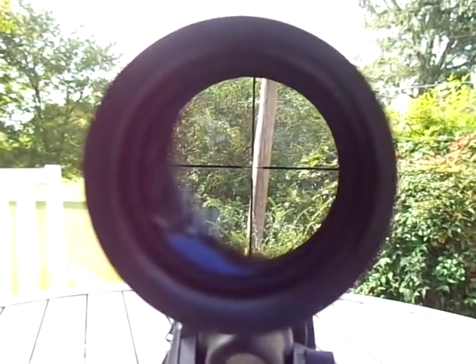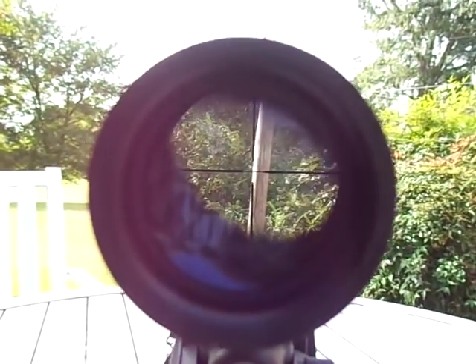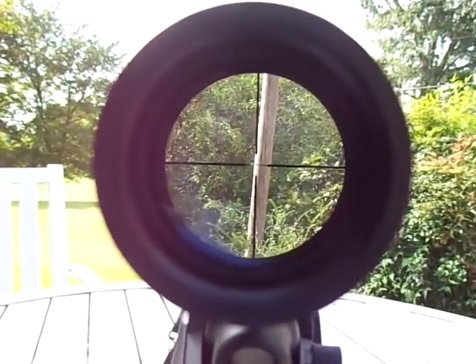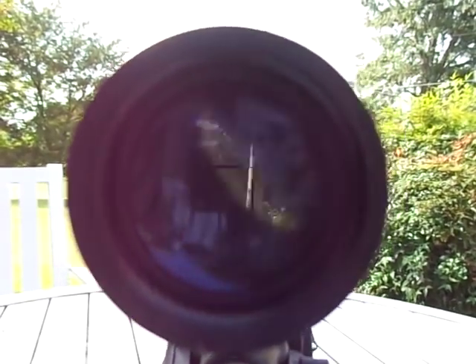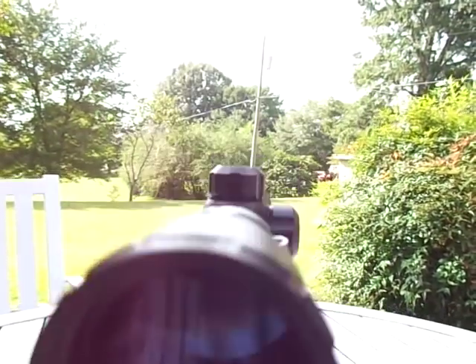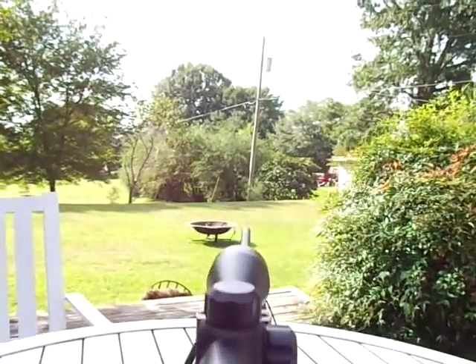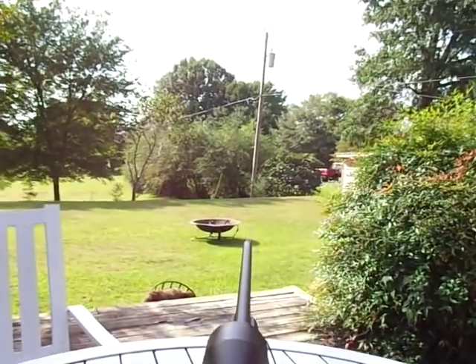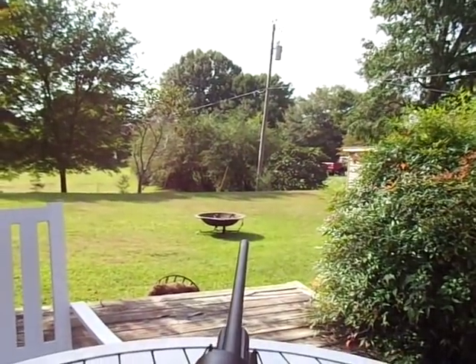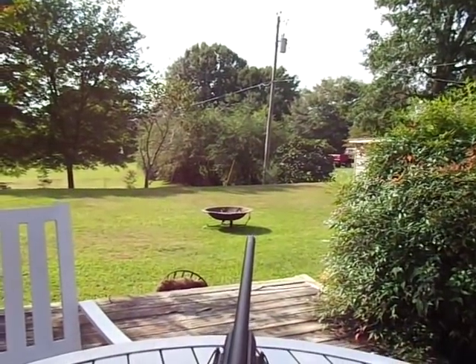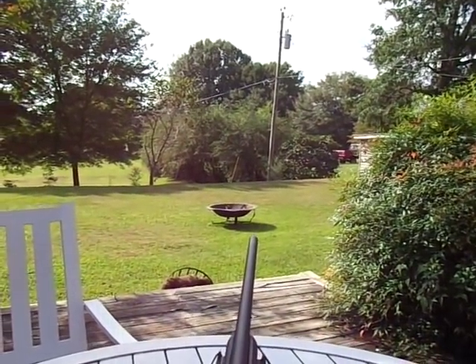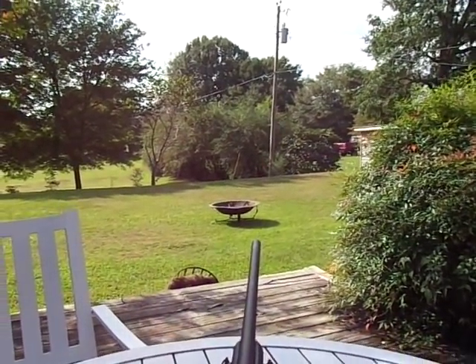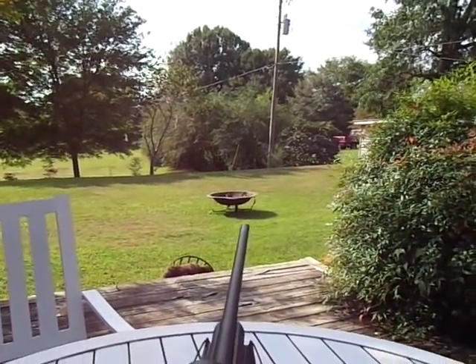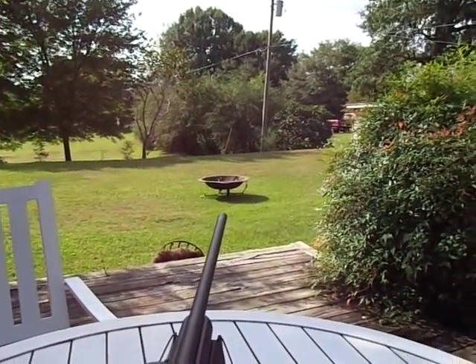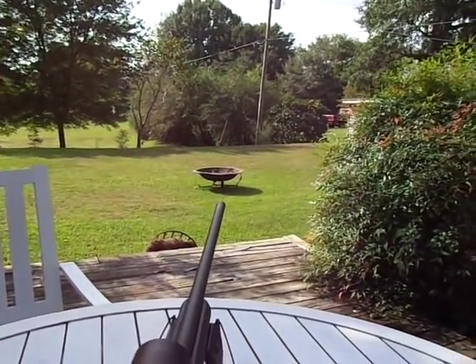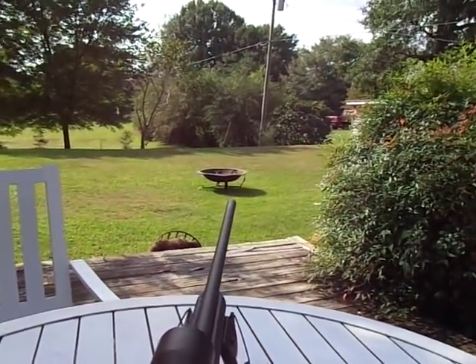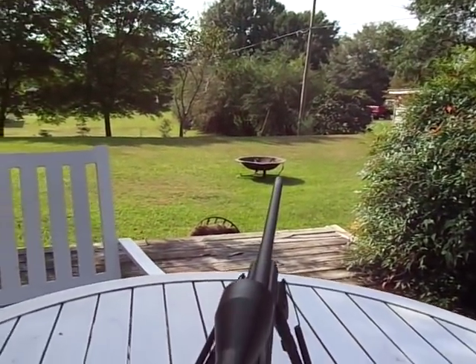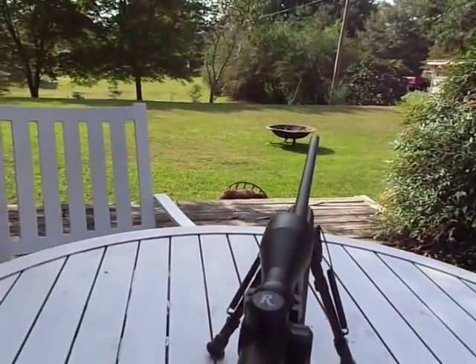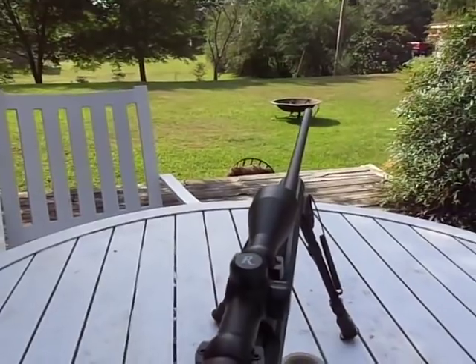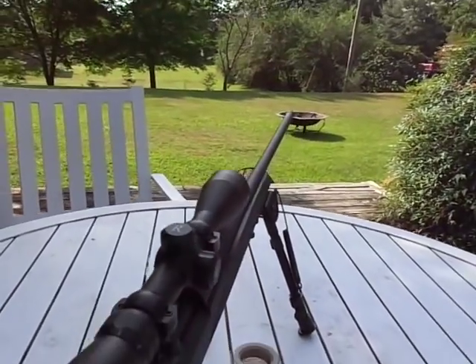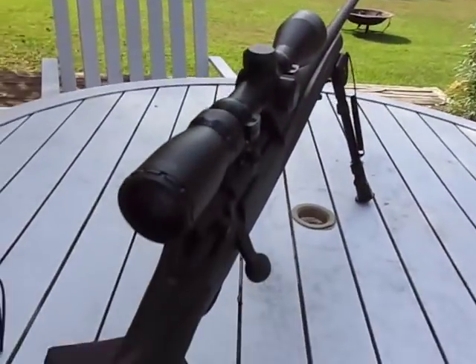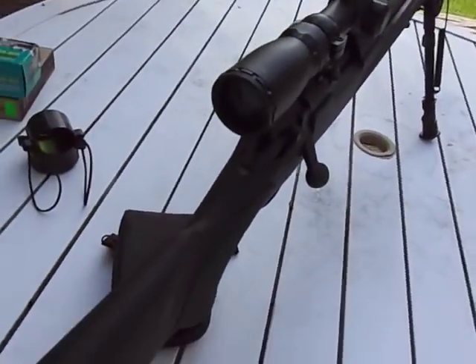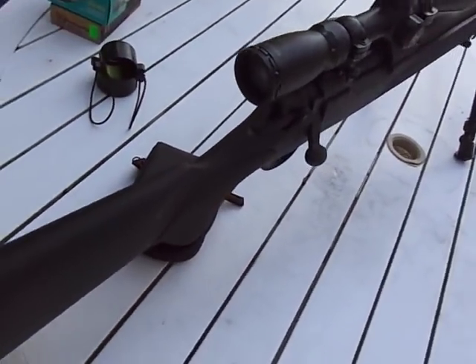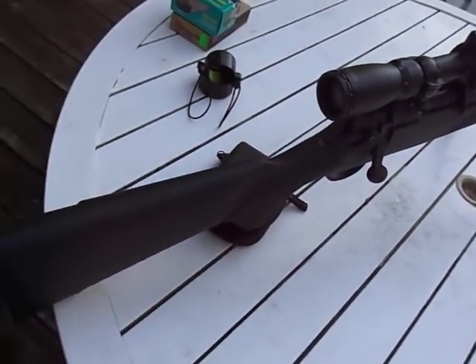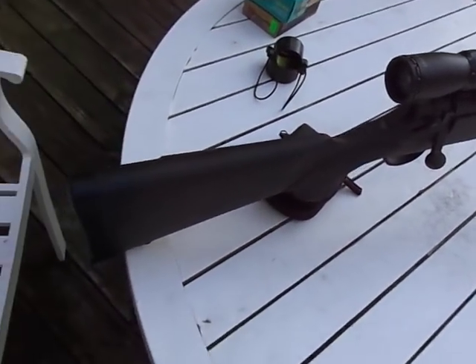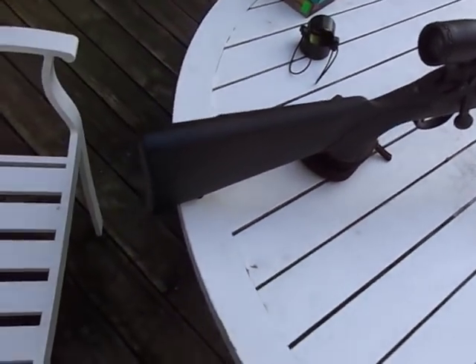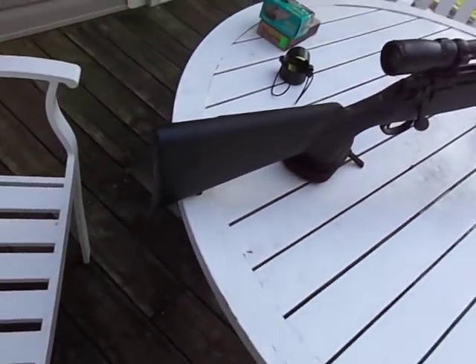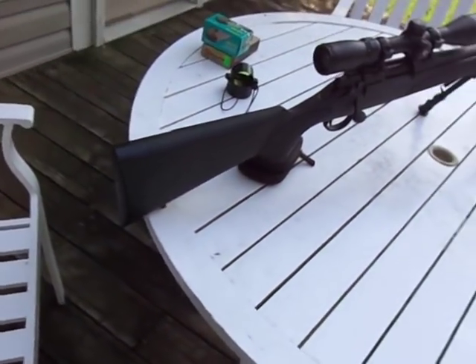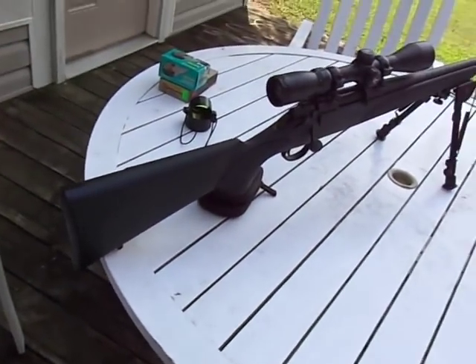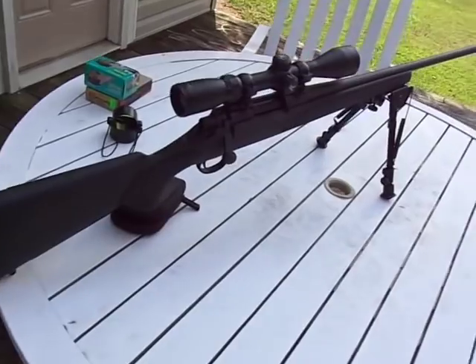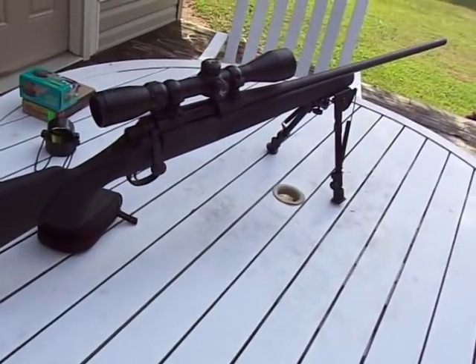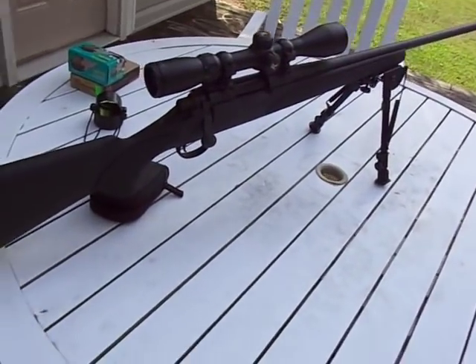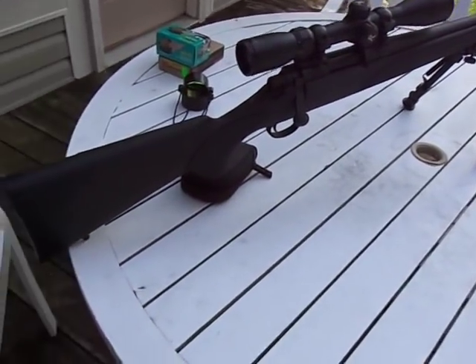That power pole is not bad — that's on three power, probably about 50-75 yards away. So the optics that came with it aren't bad.